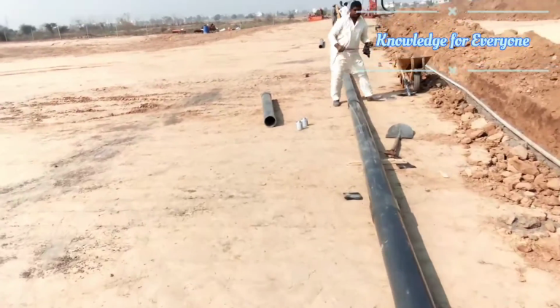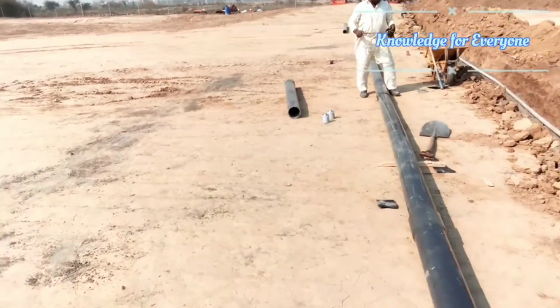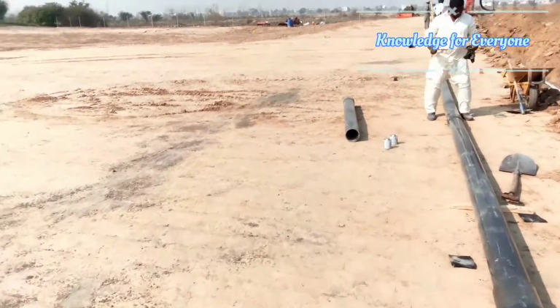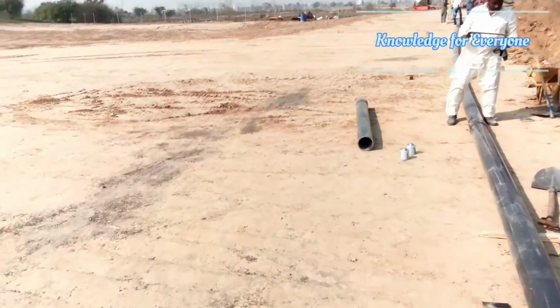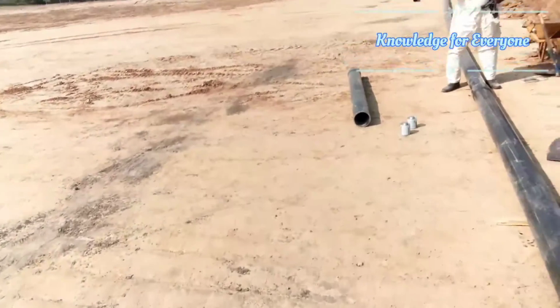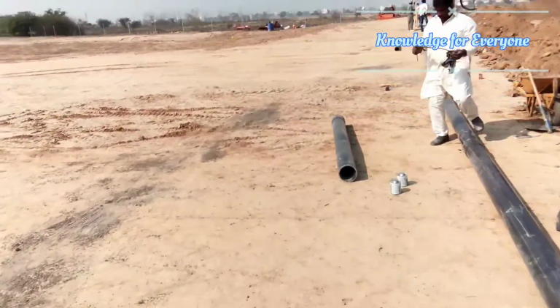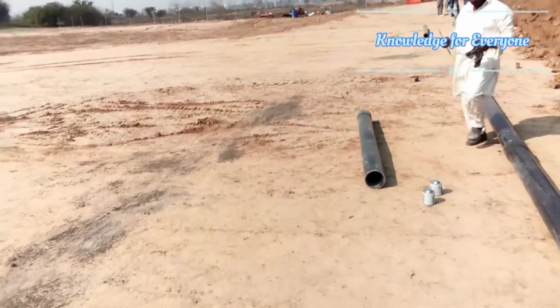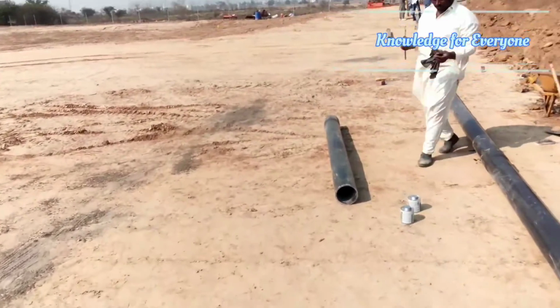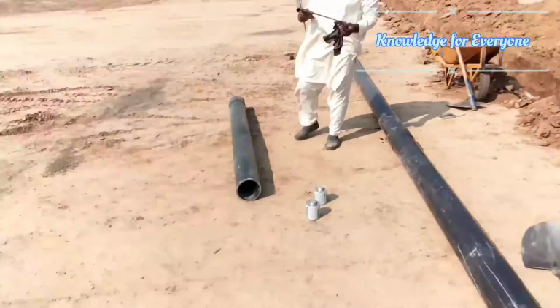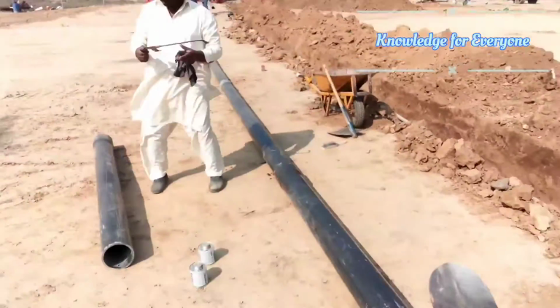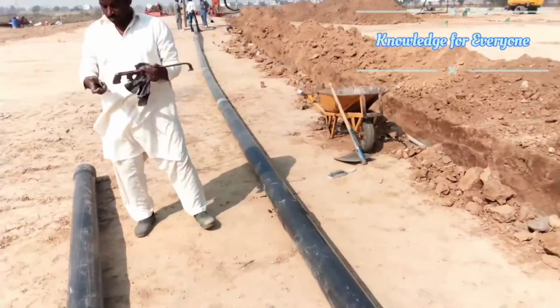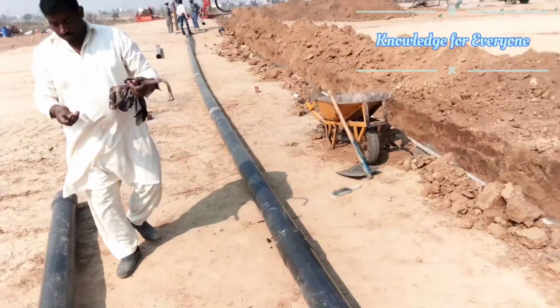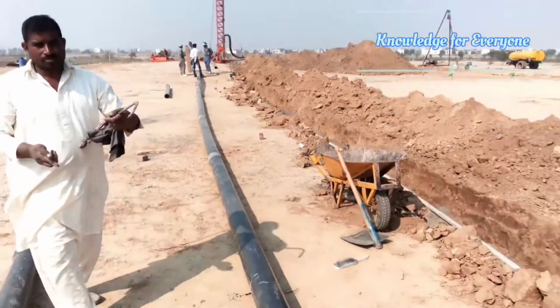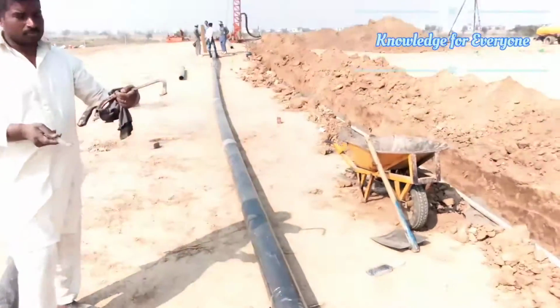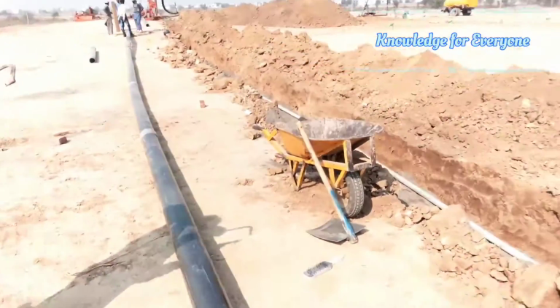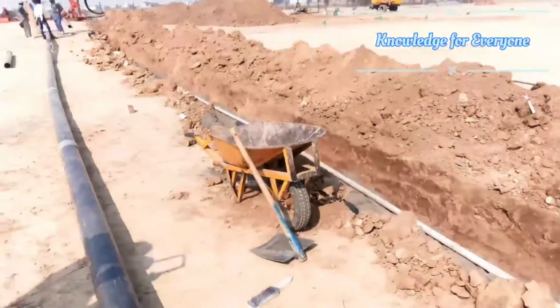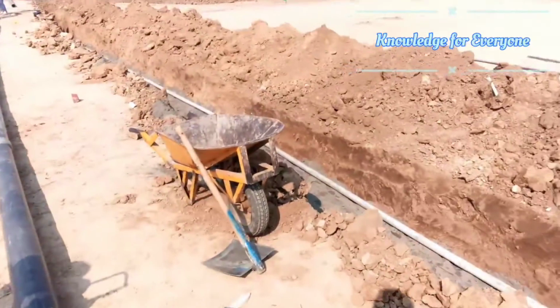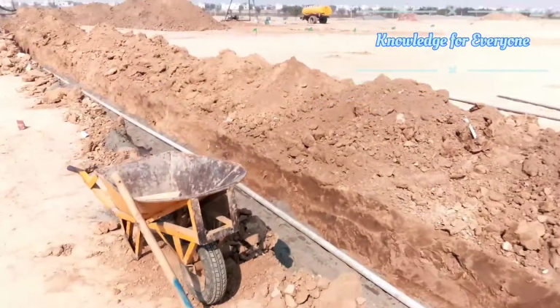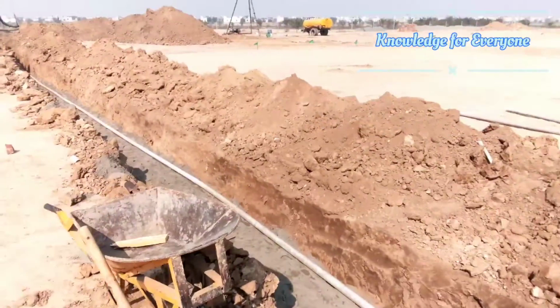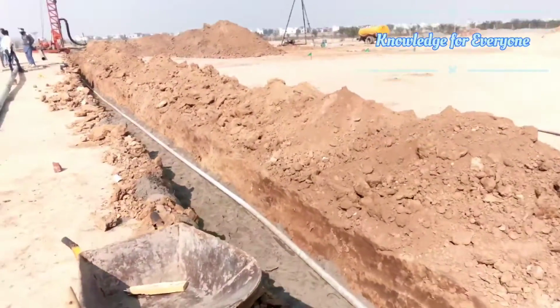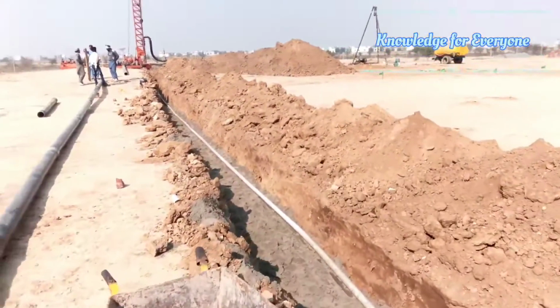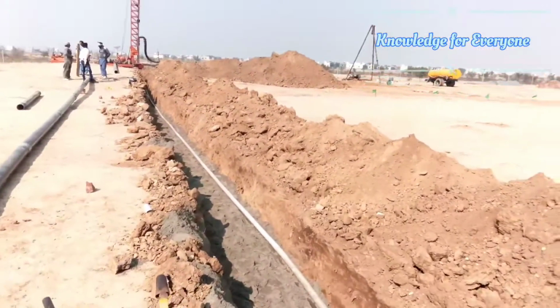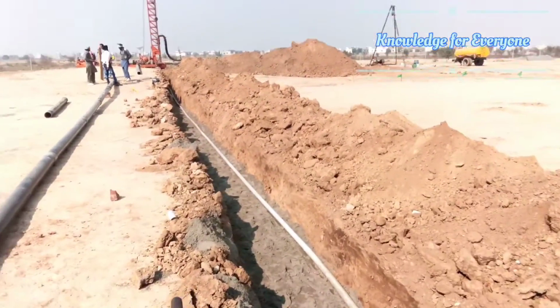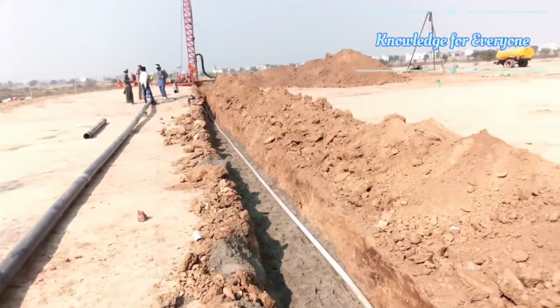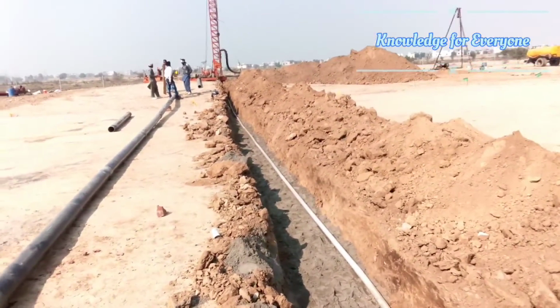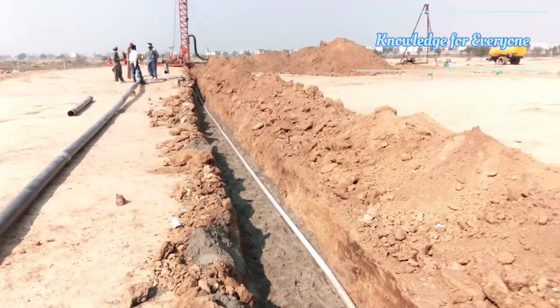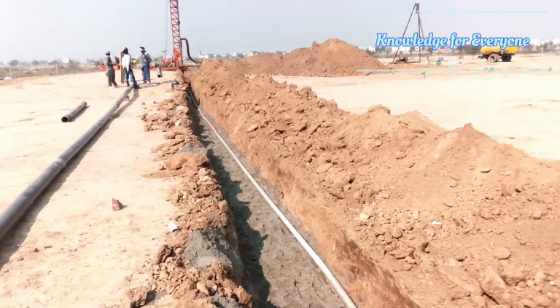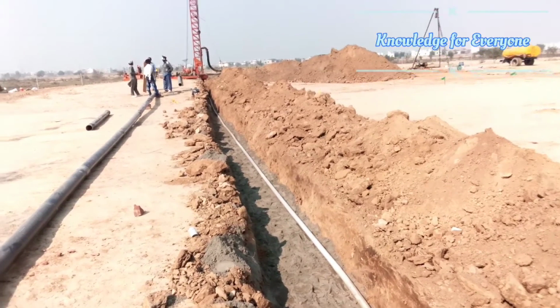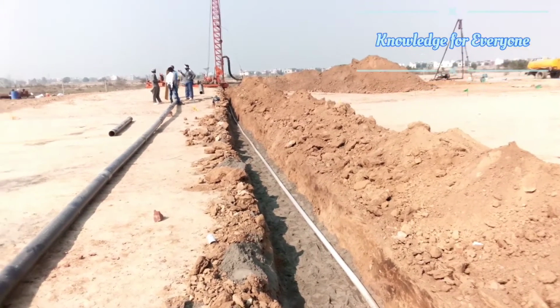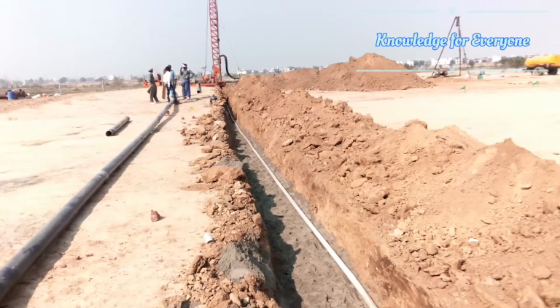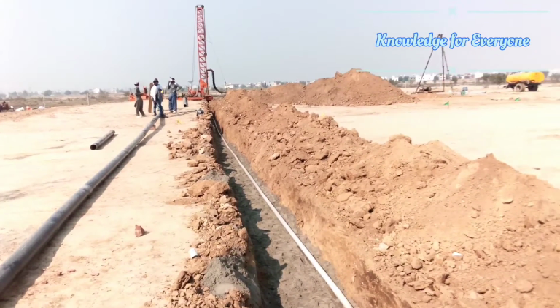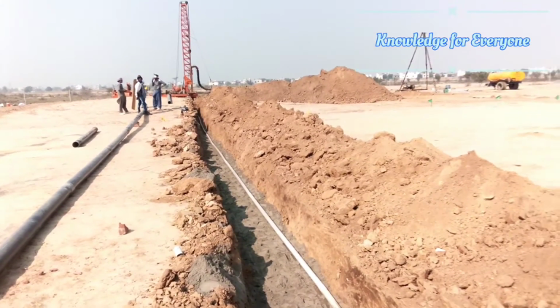We will take some connections from this main line and when I loop it I will upload a new video on that. Currently most of the work is done.